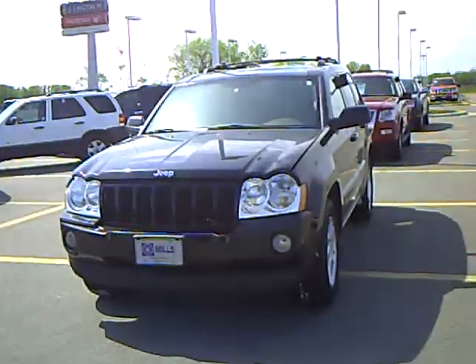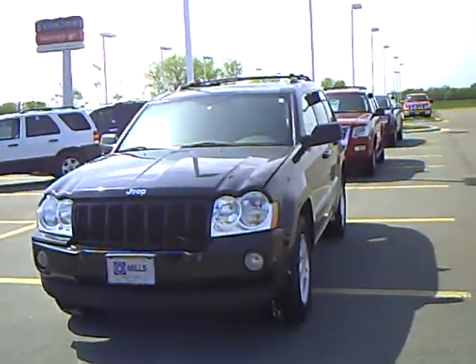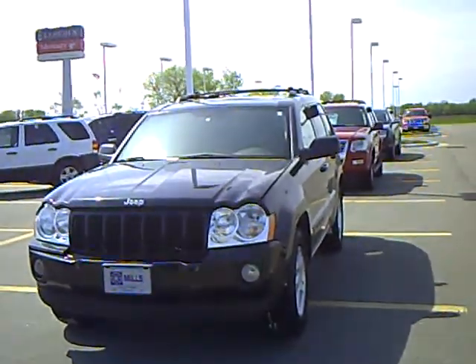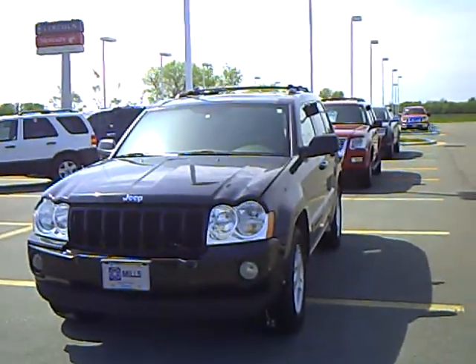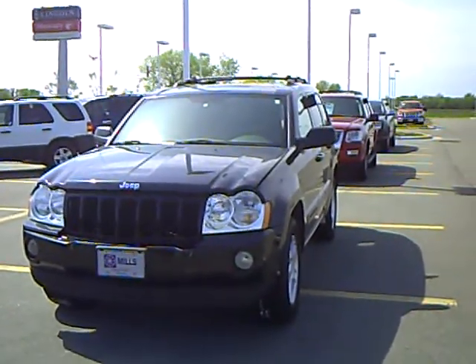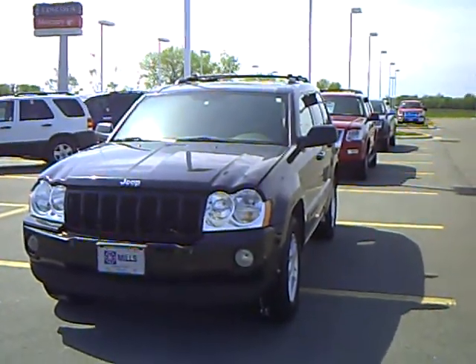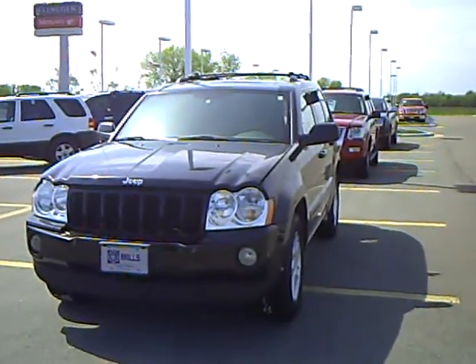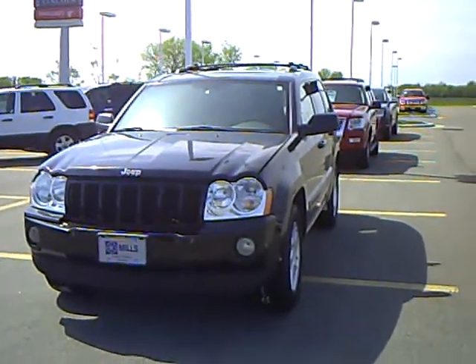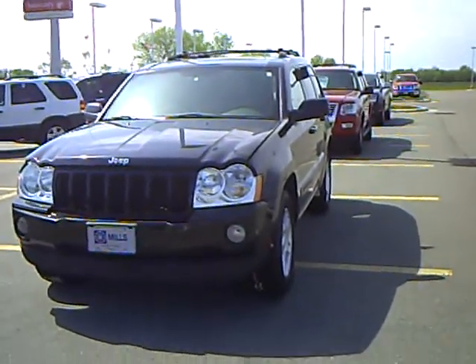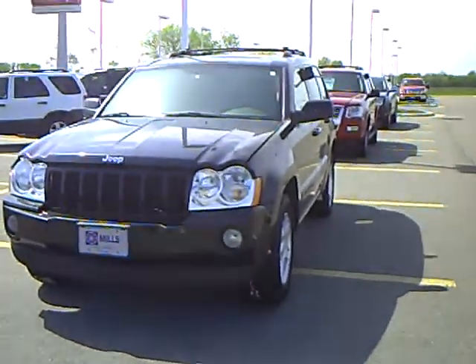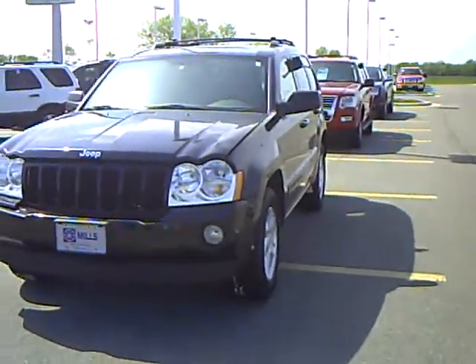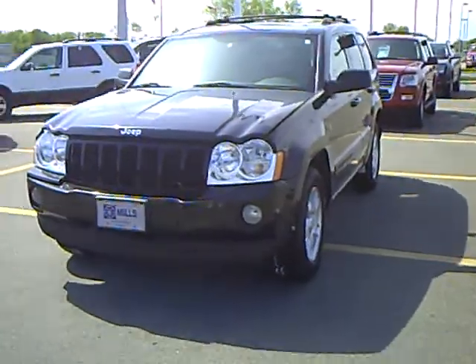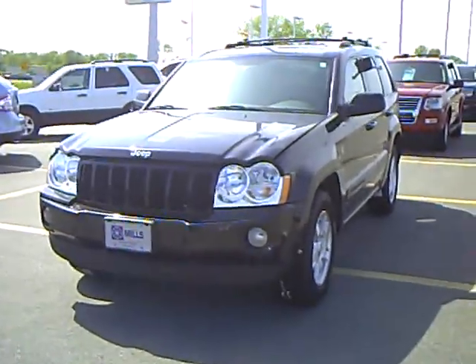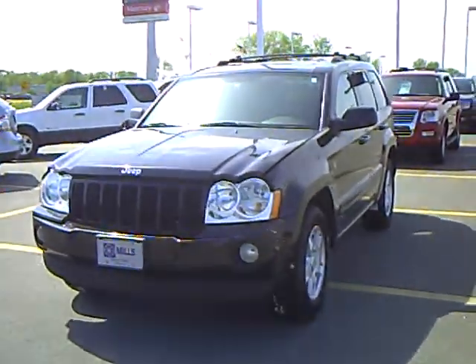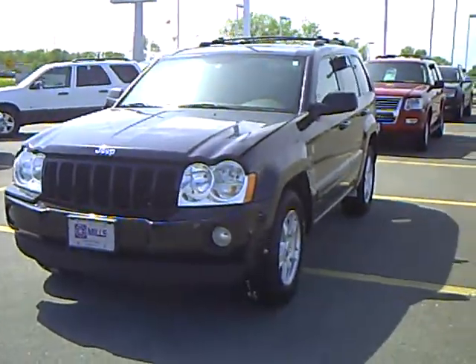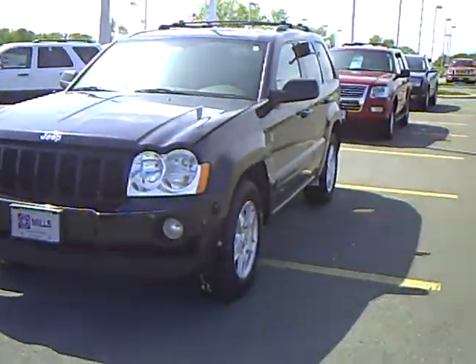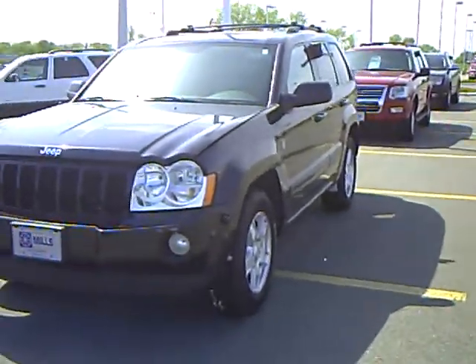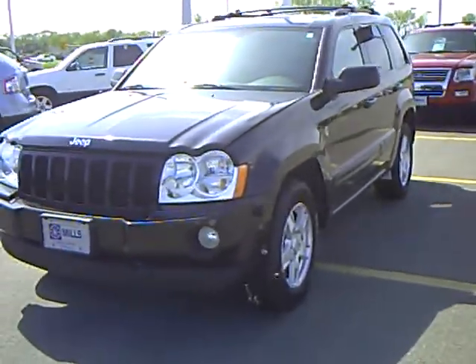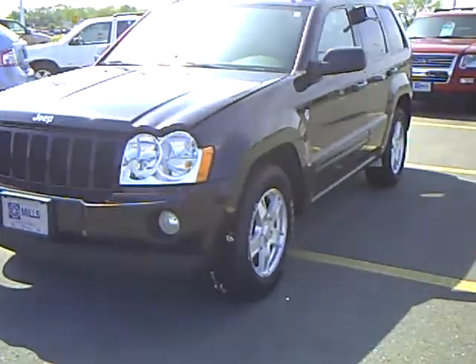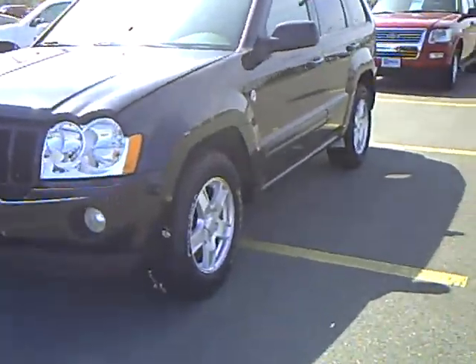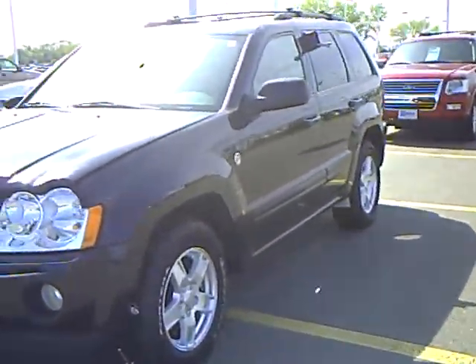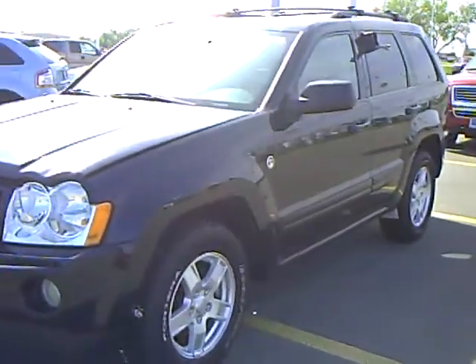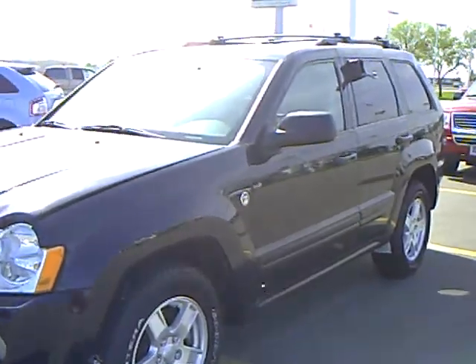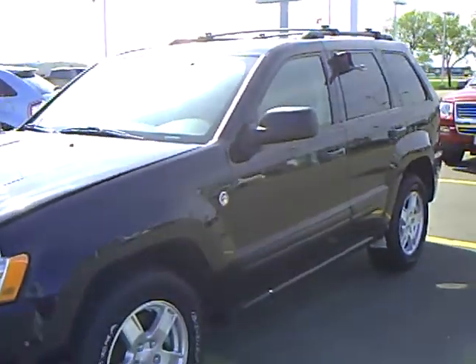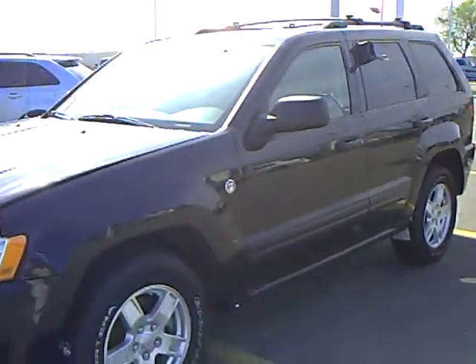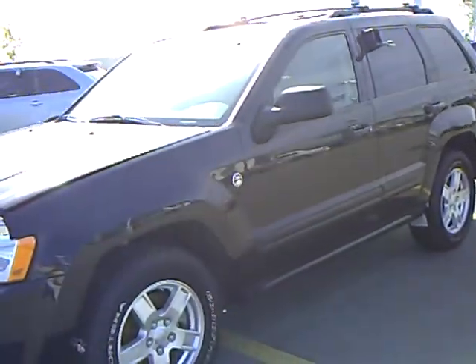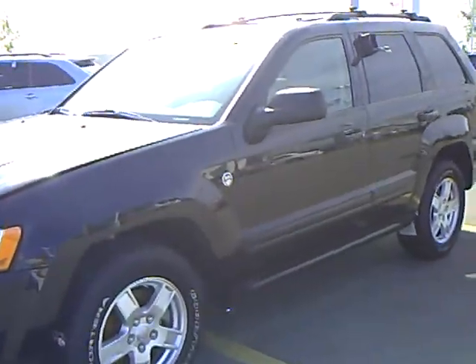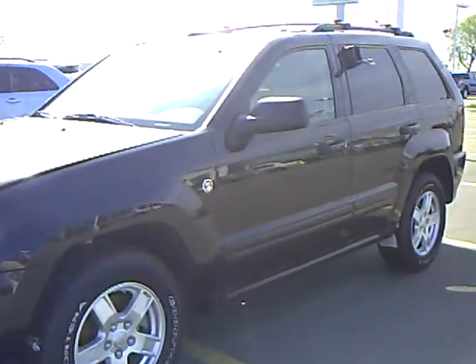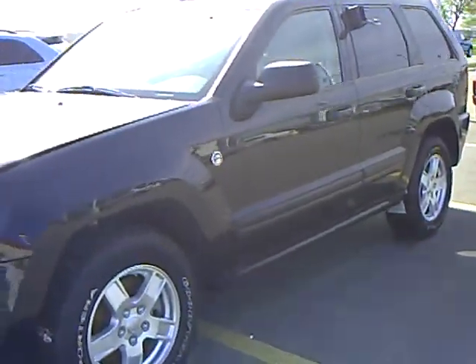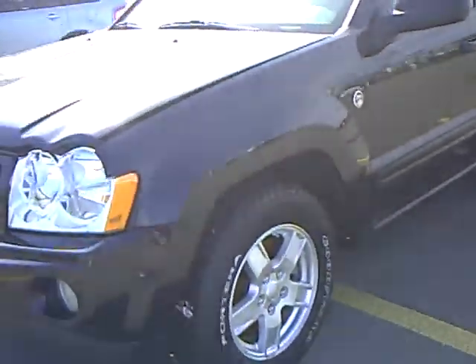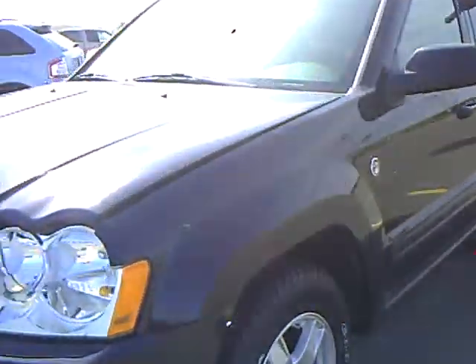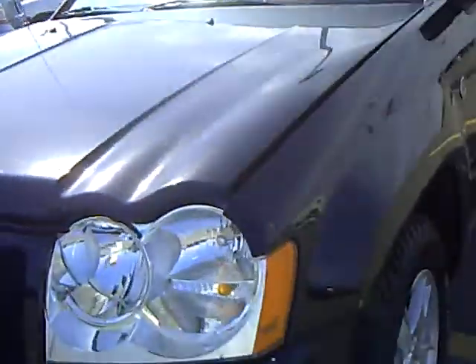Hi, this is Tom Holmquist from Mills Ford Lincoln Mercury and Jeep of Wilmar, Minnesota. What we've got here is stock number 3U090080, it's a 2006 Jeep Grand Cherokee, black in color, very nice vehicle.